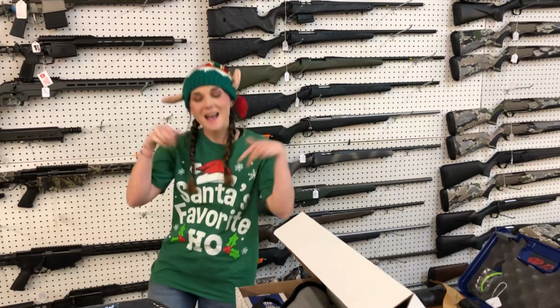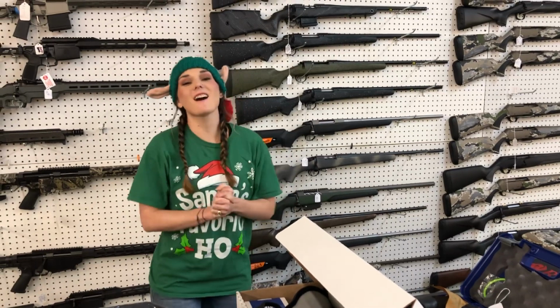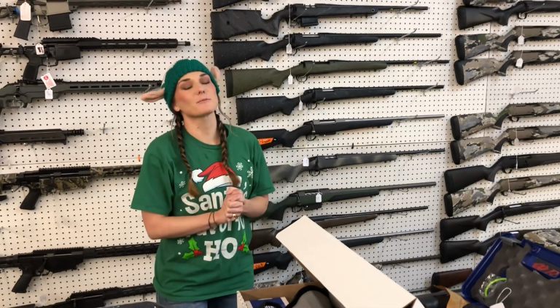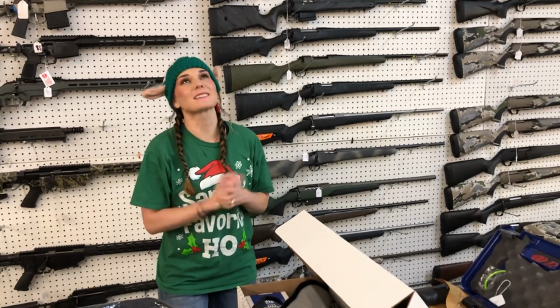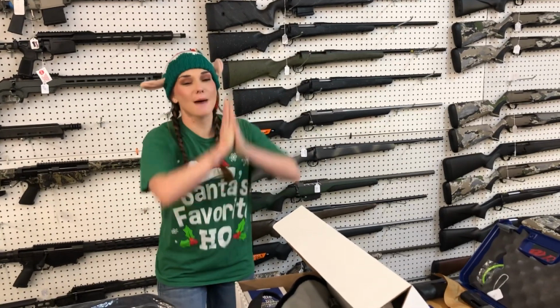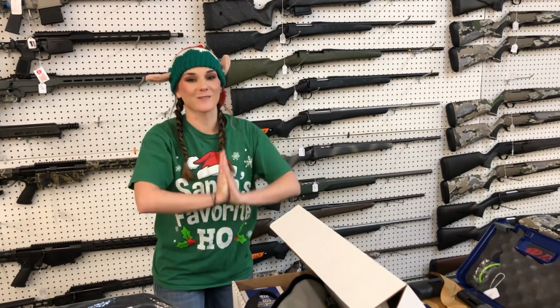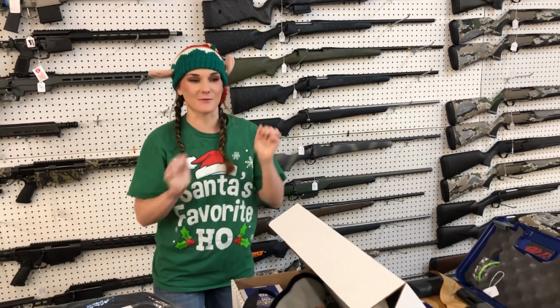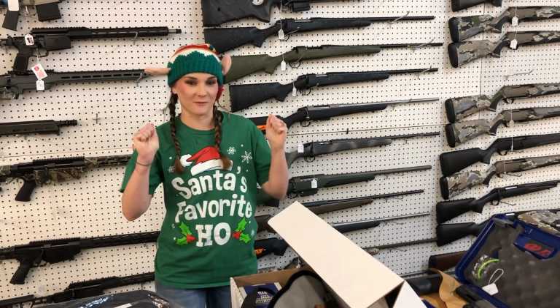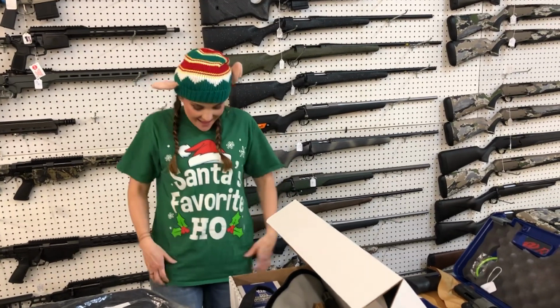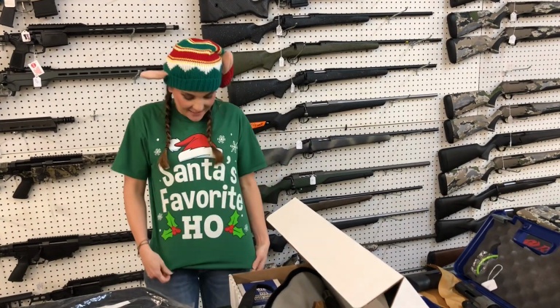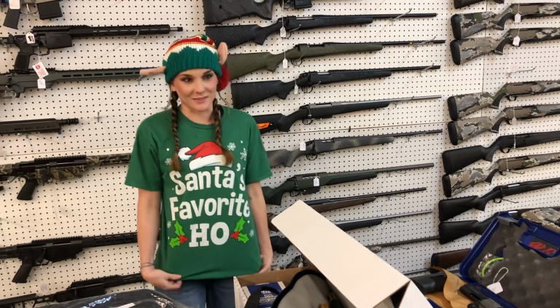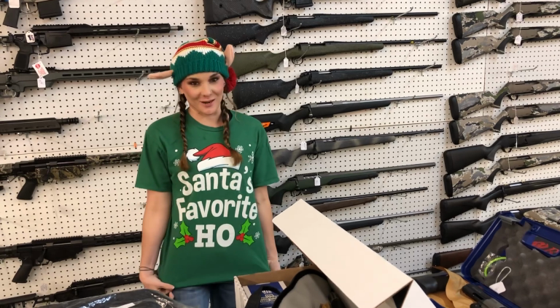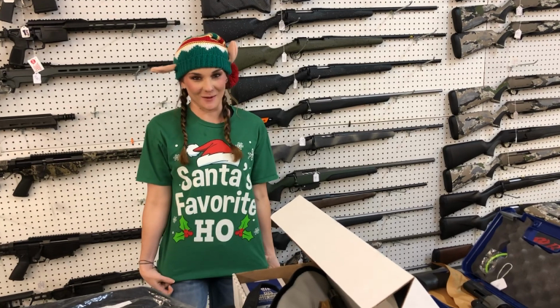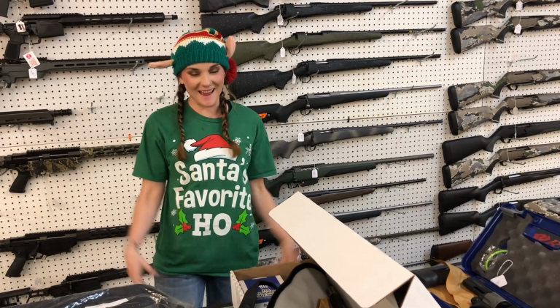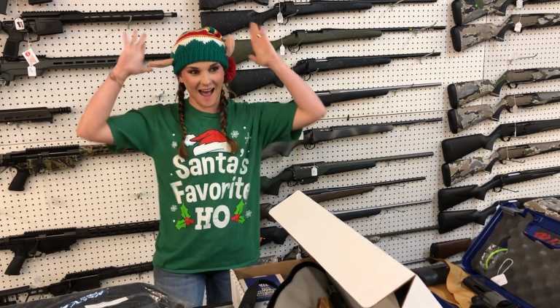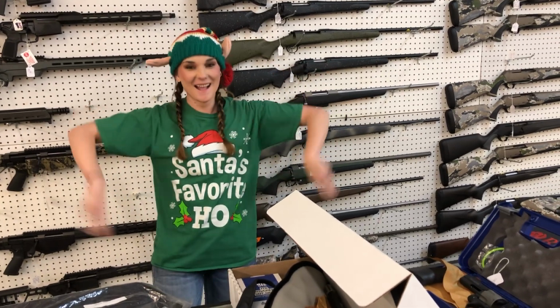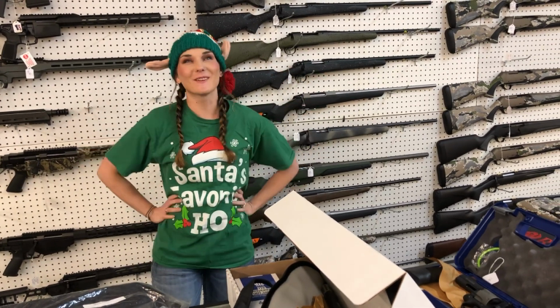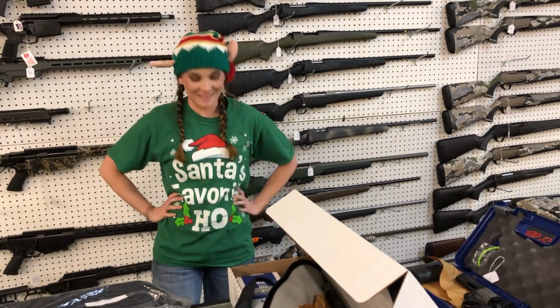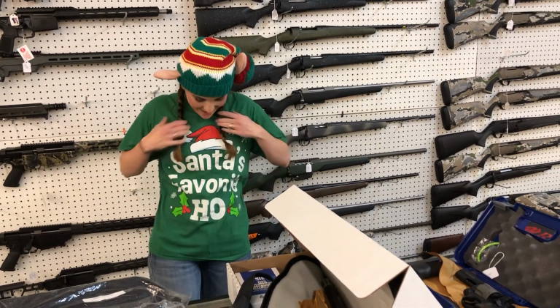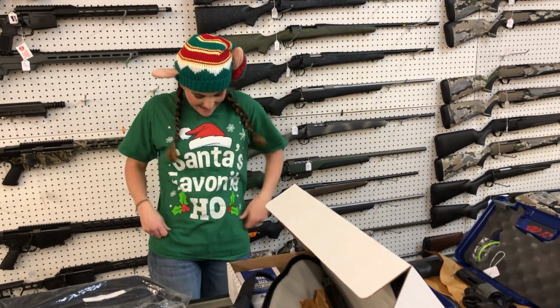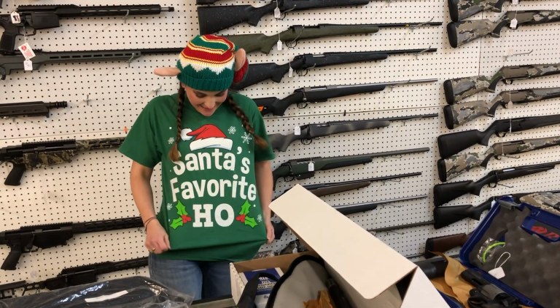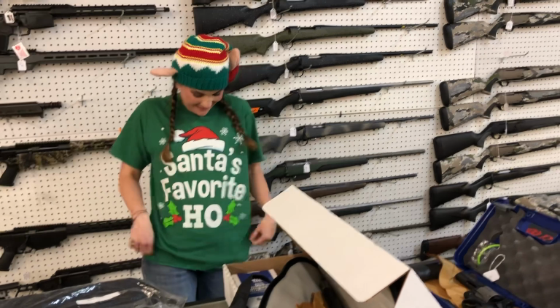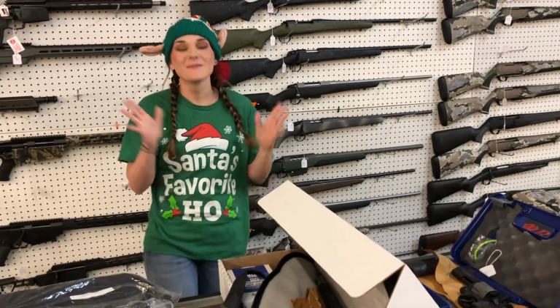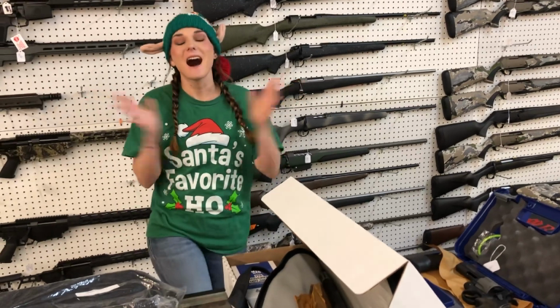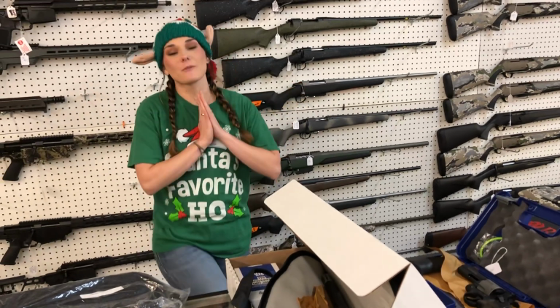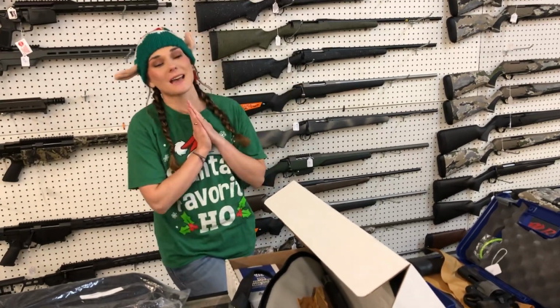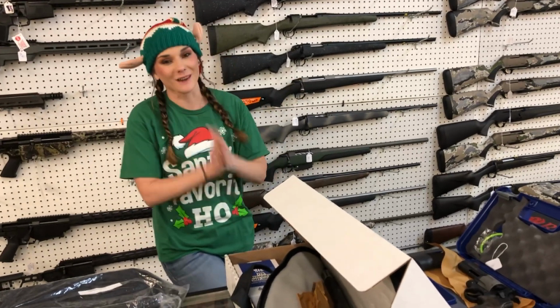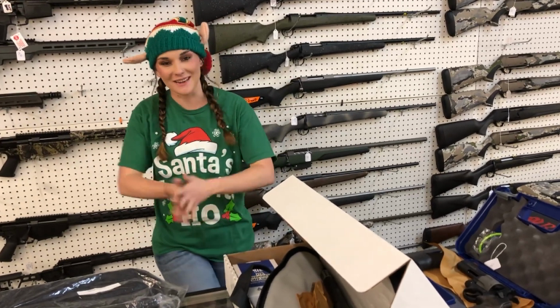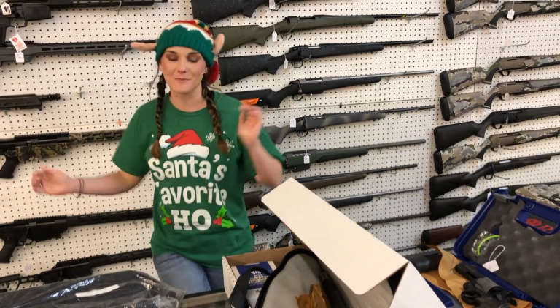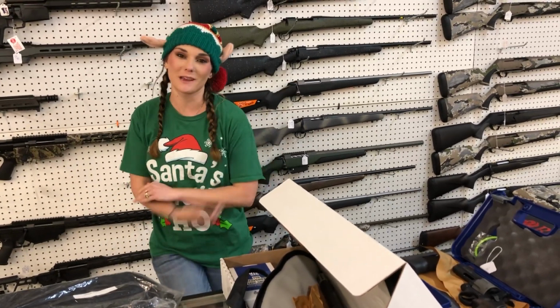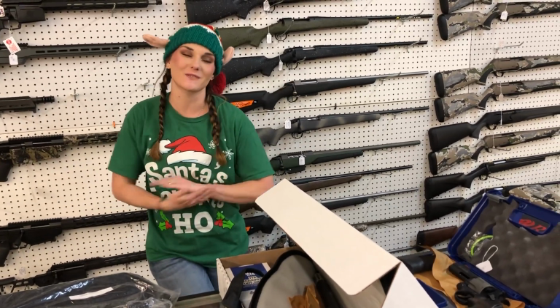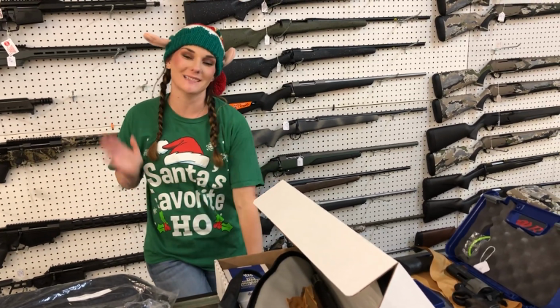Hey y'all, it's Amber from Exile. Happy Friday, everybody! I stole Crystal's shirt this morning and her hat — I feel festive. I hope everybody has had a great week and your weekend is fantastic.